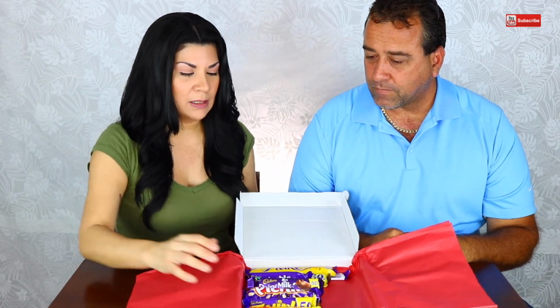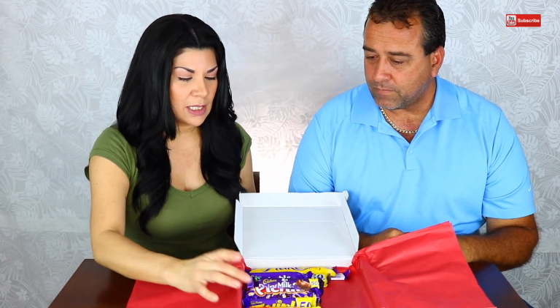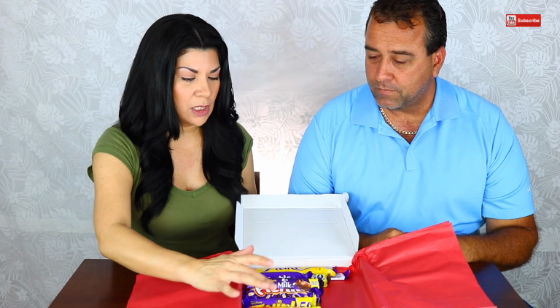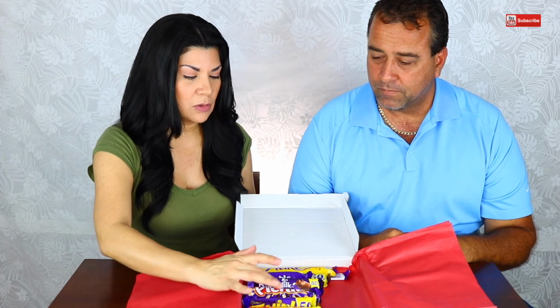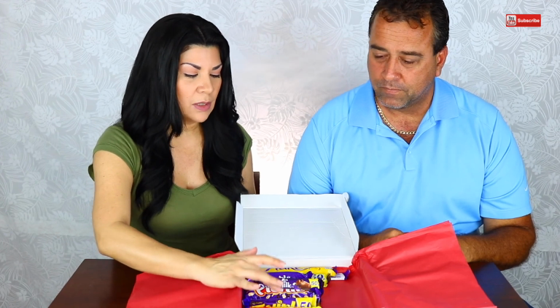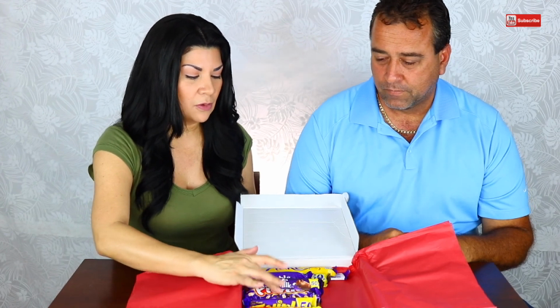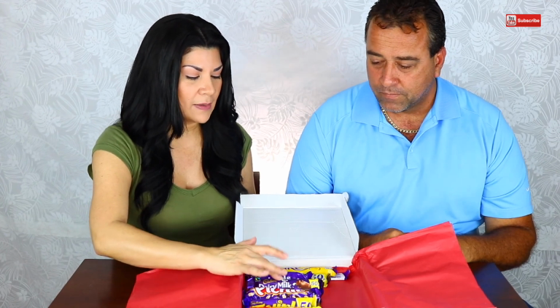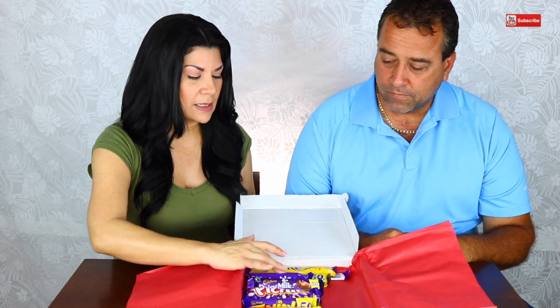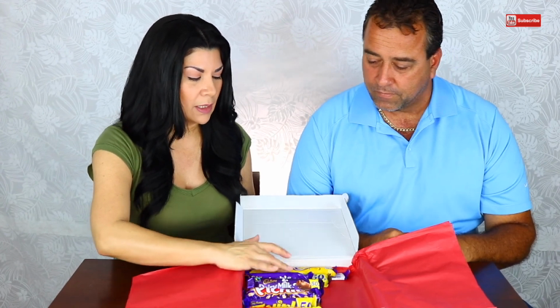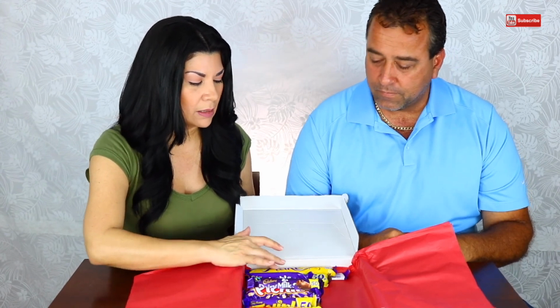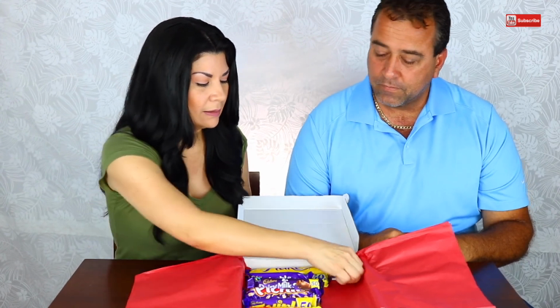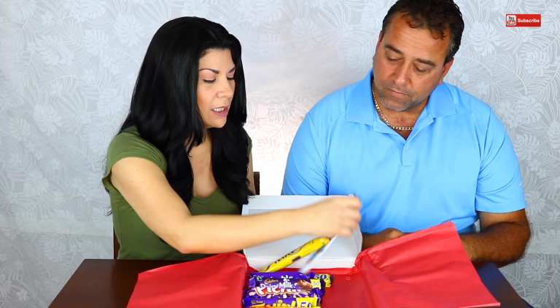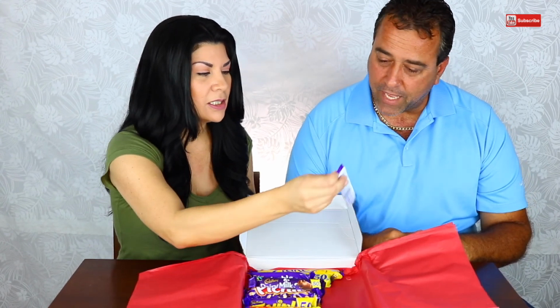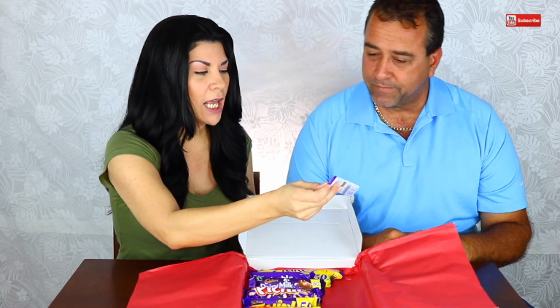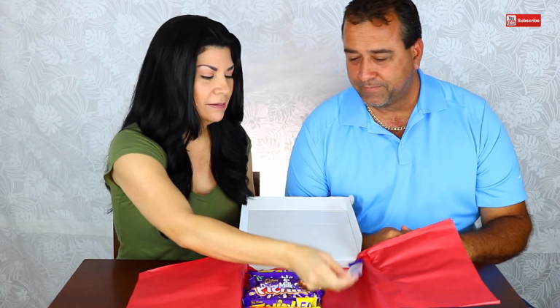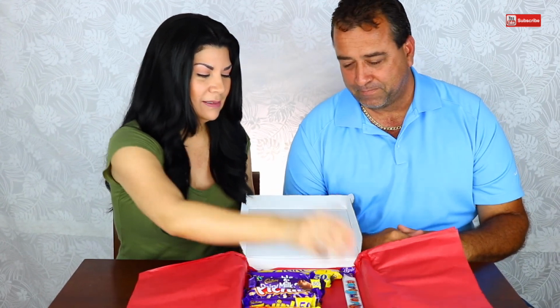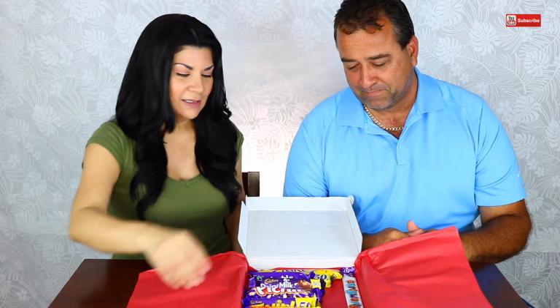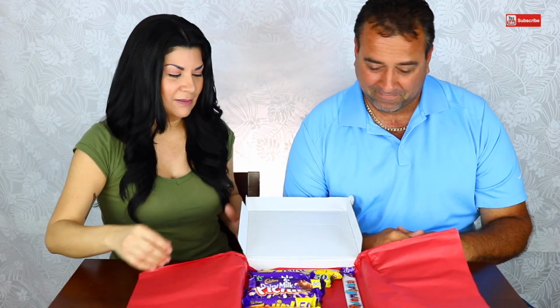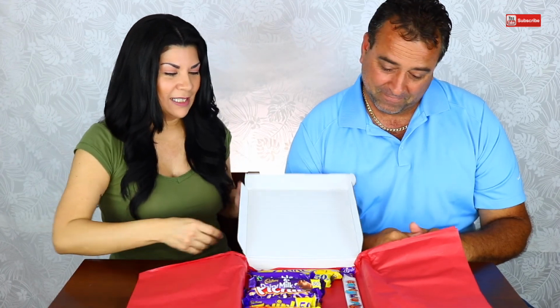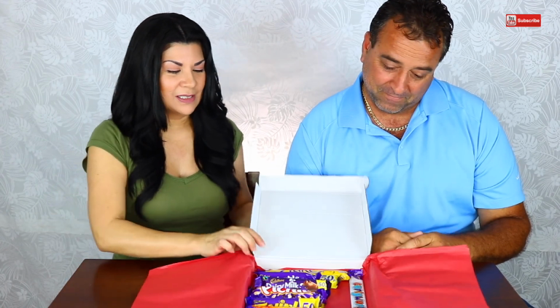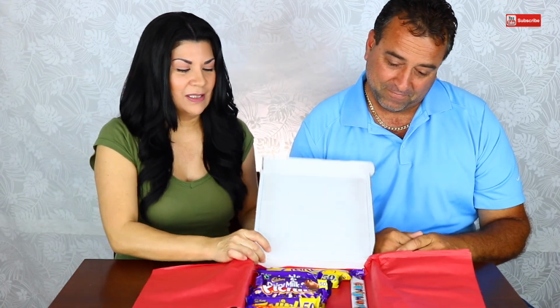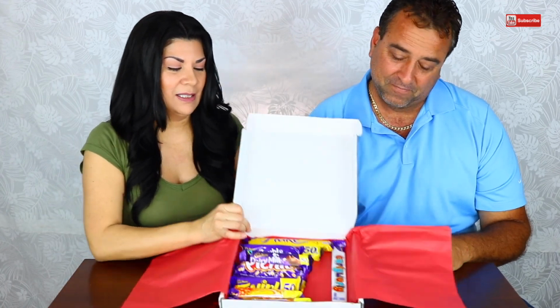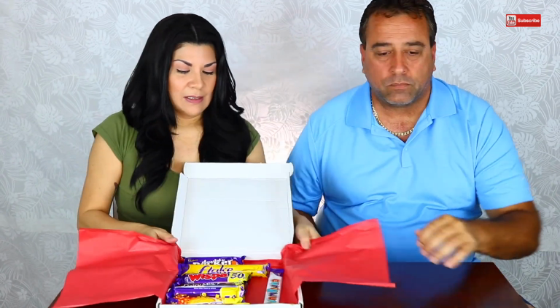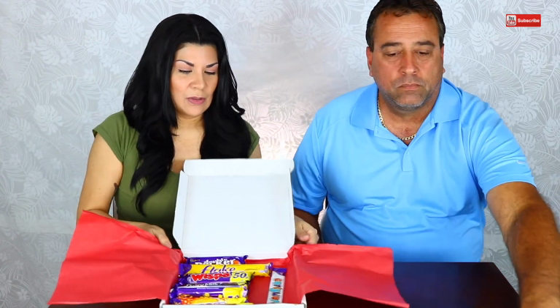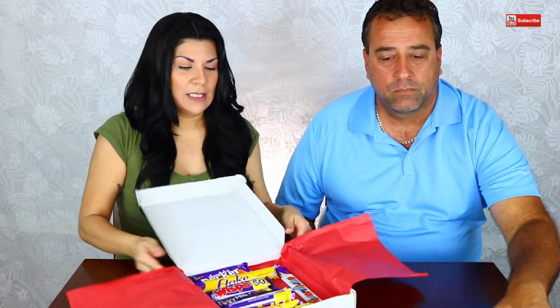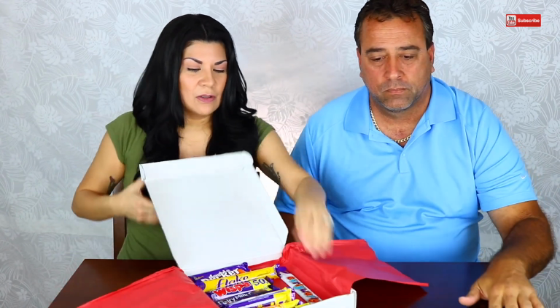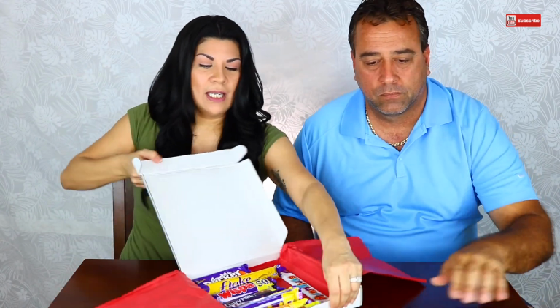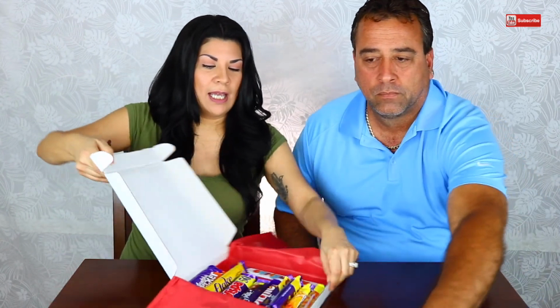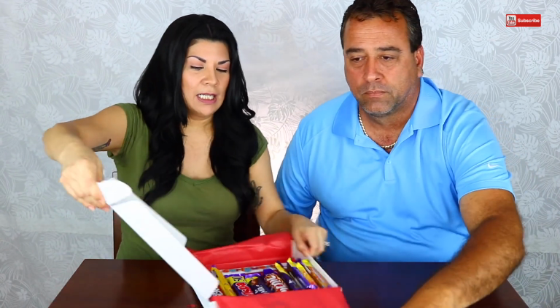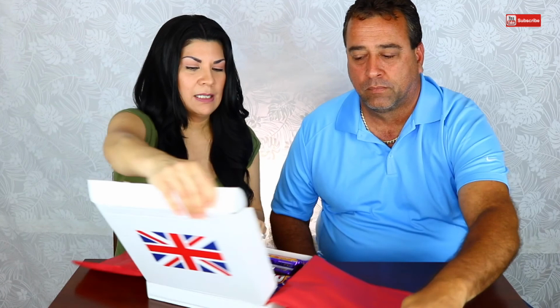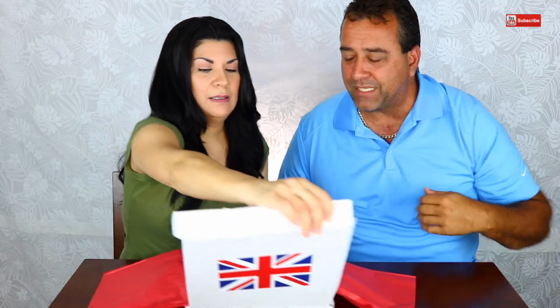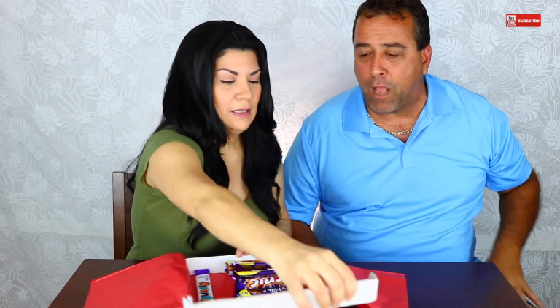British chocolate, which is Cadbury. It looks like it's all Cadbury — all of them have the purple on there. So we're gonna try each one. I think there's ten. All right, so let's go ahead and buss it out! You pick first which one you want to try first.